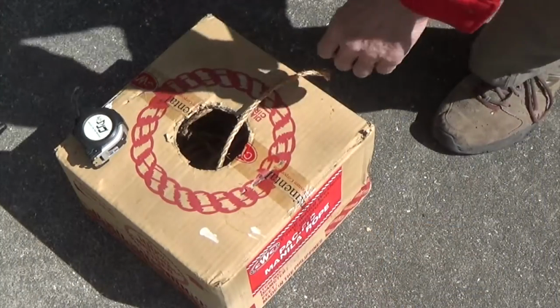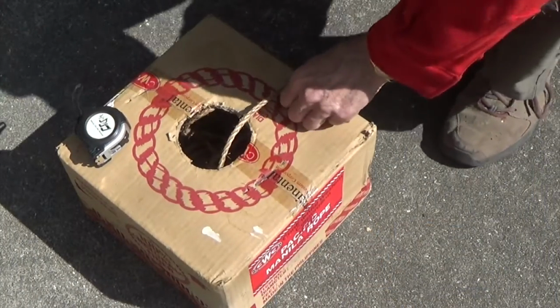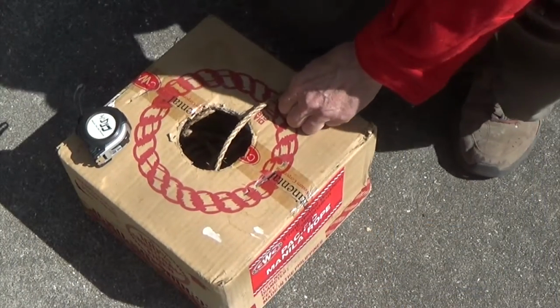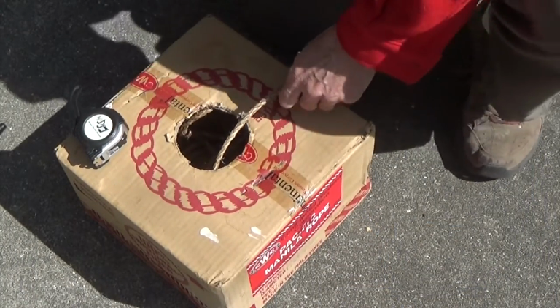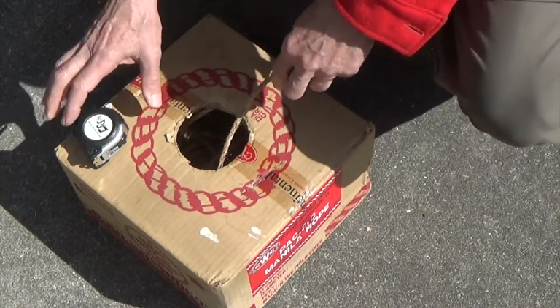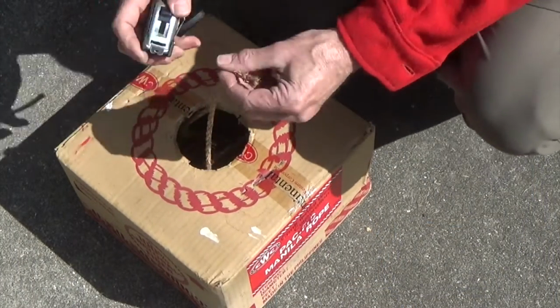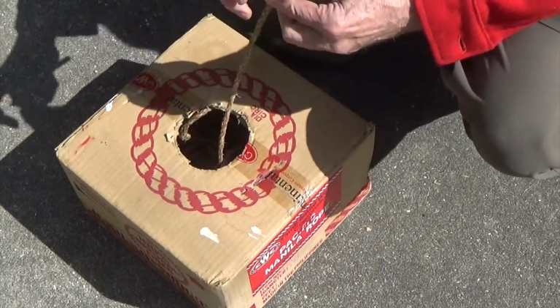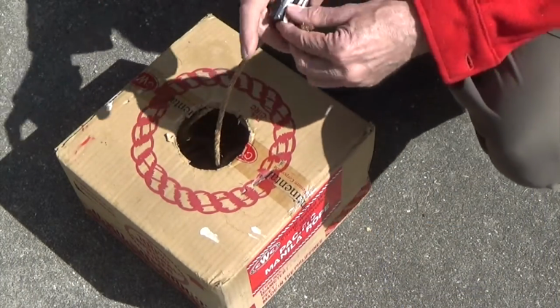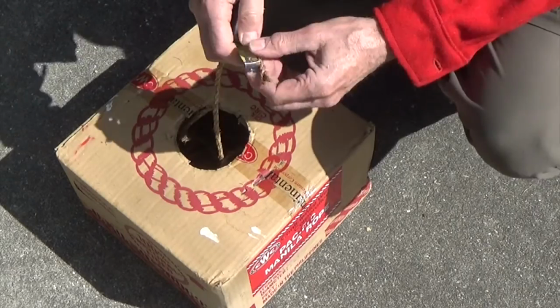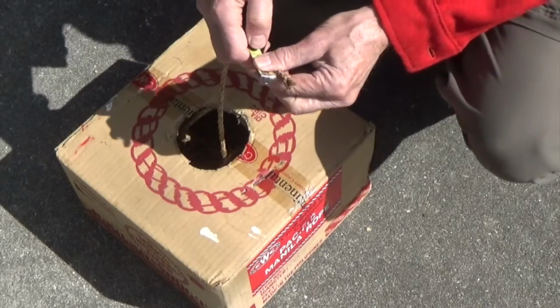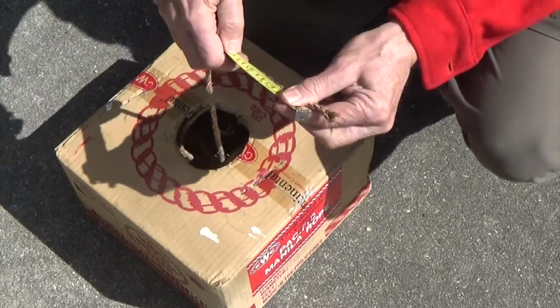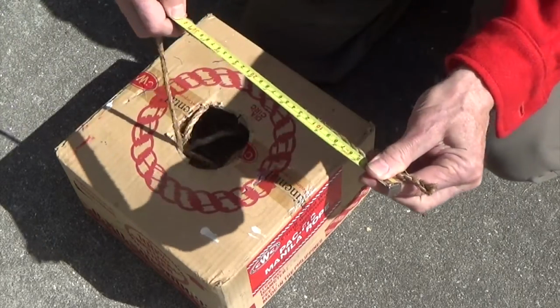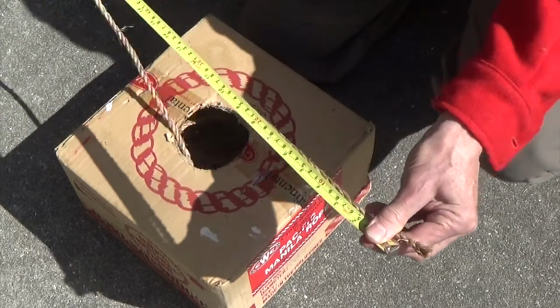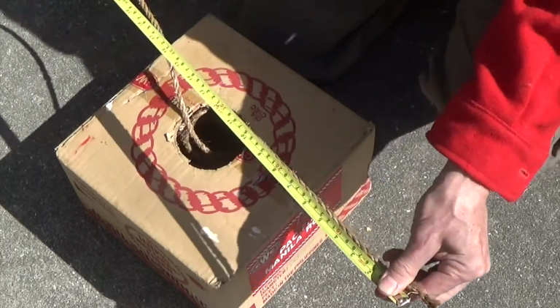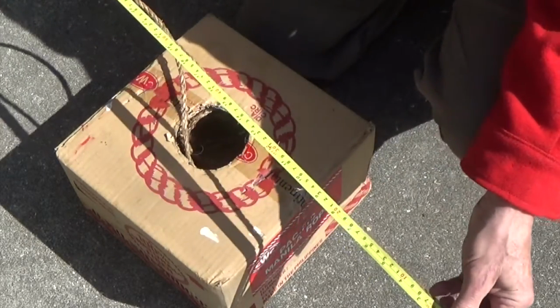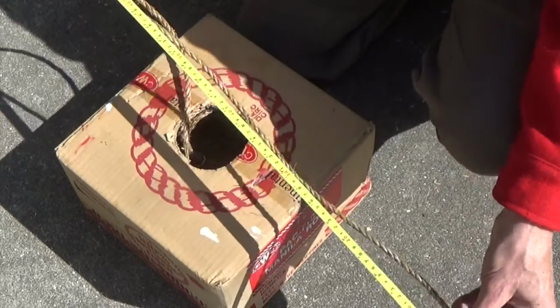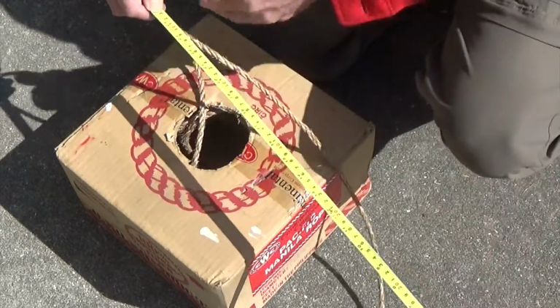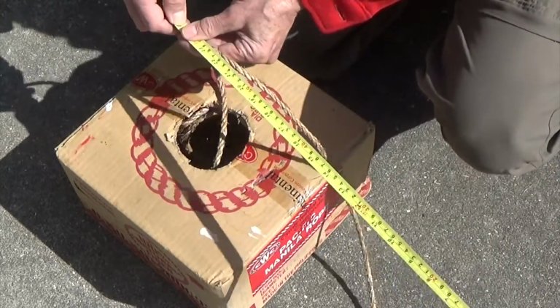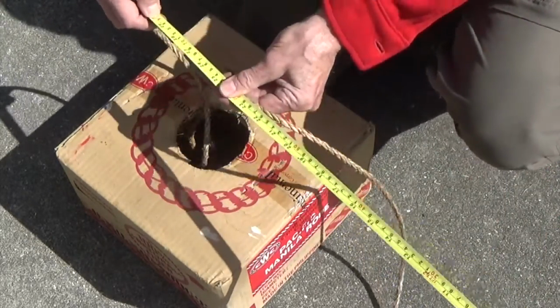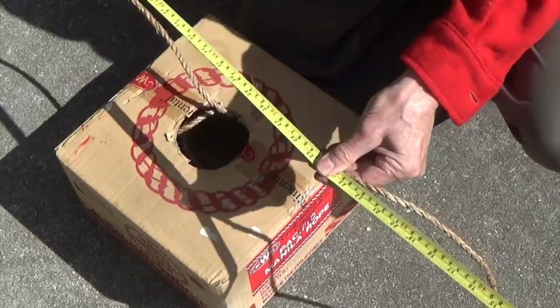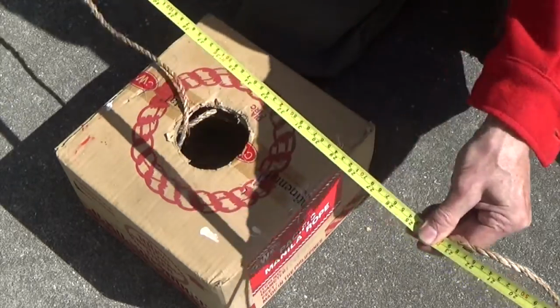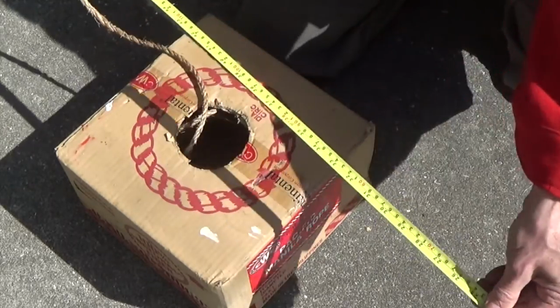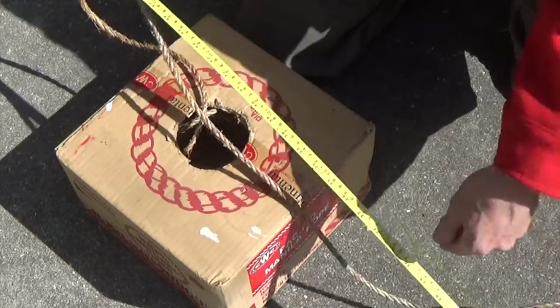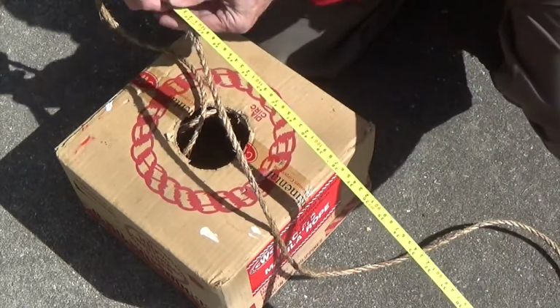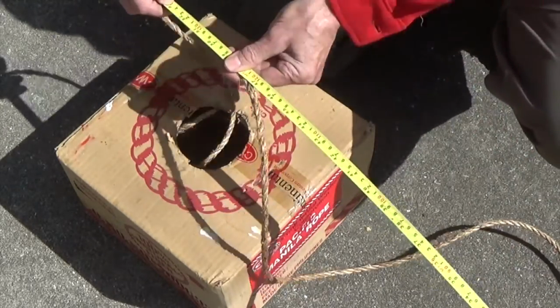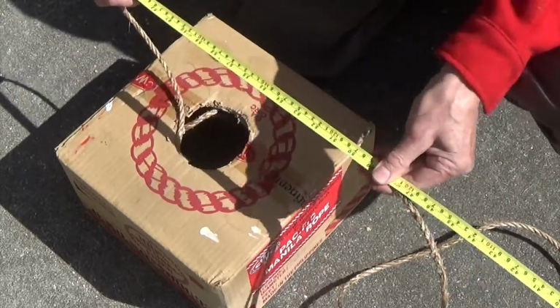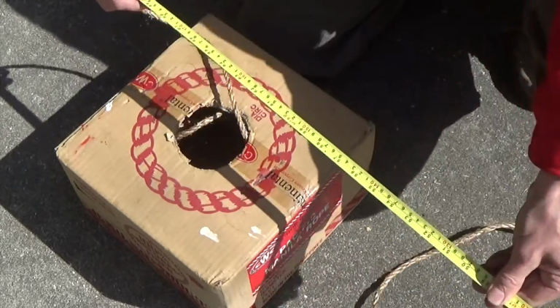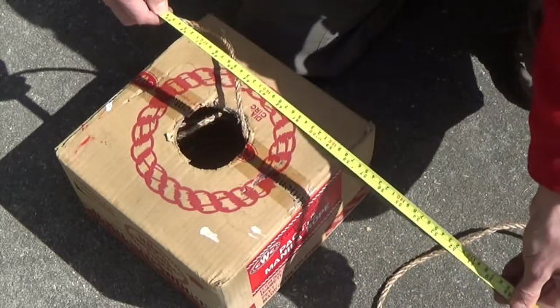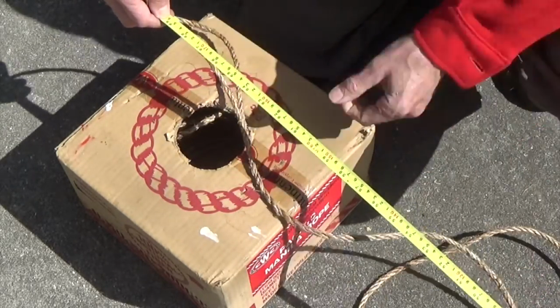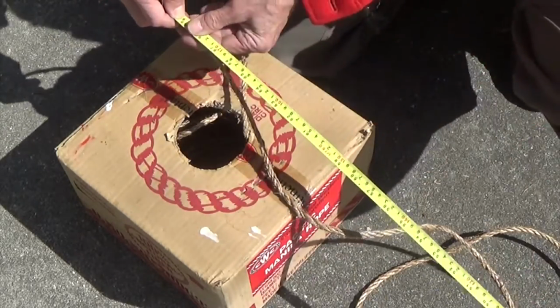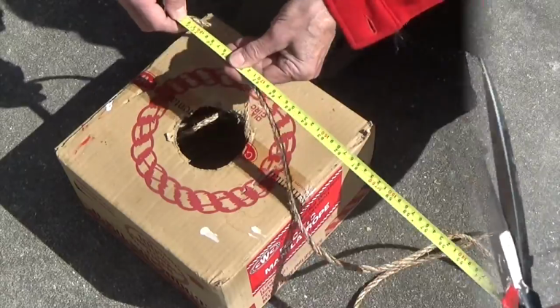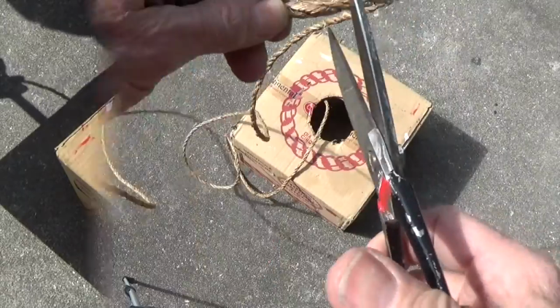The most common size manila rope used for lashing together most all Scout pioneering projects is a quarter-inch manila. Naturally, lengths of lashing ropes vary depending on the diameter of the spars required to build the structure.